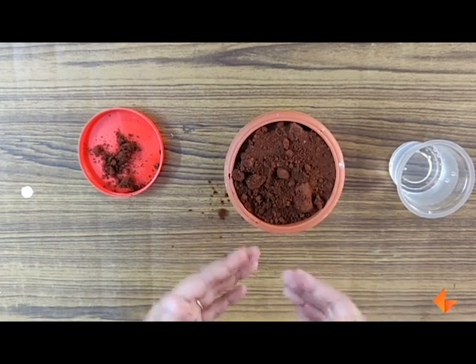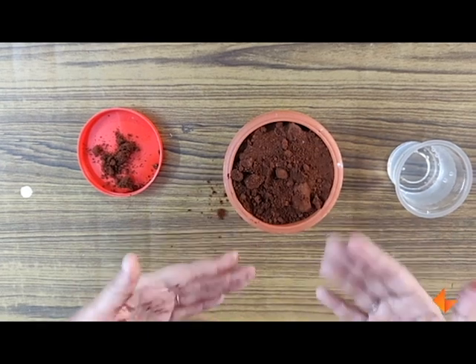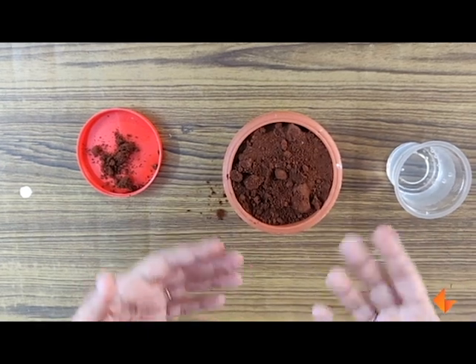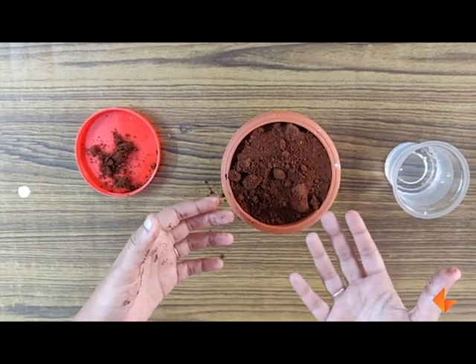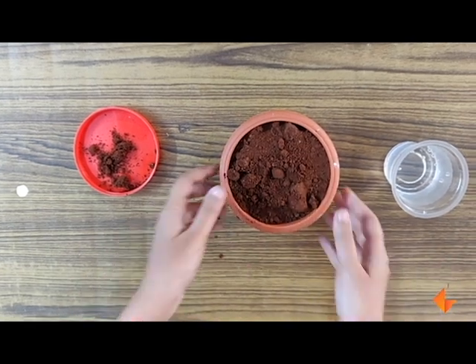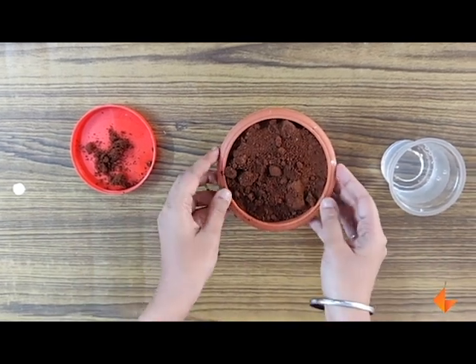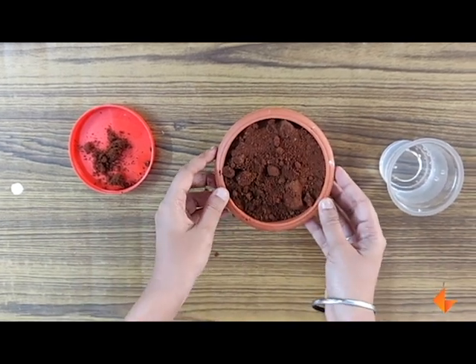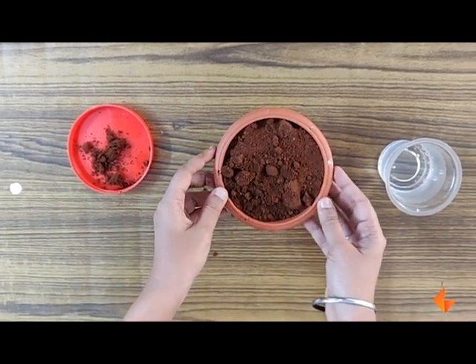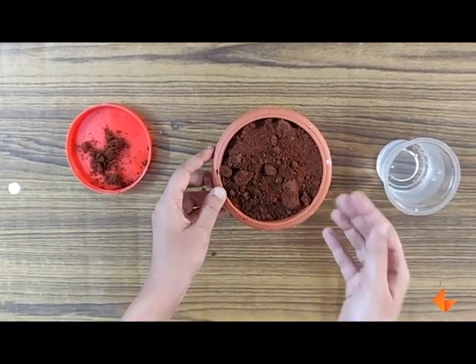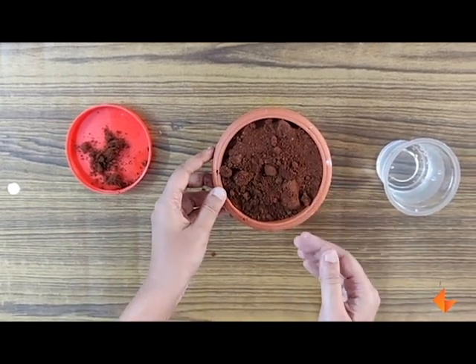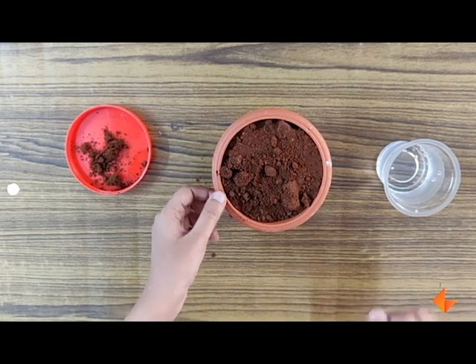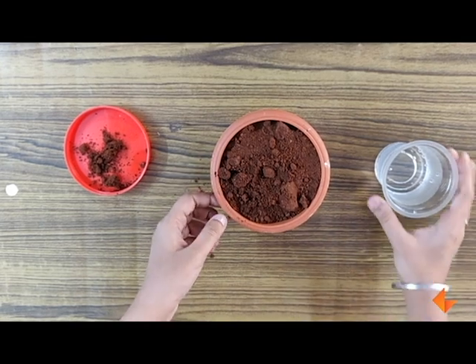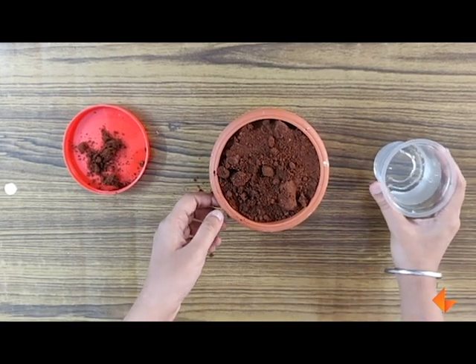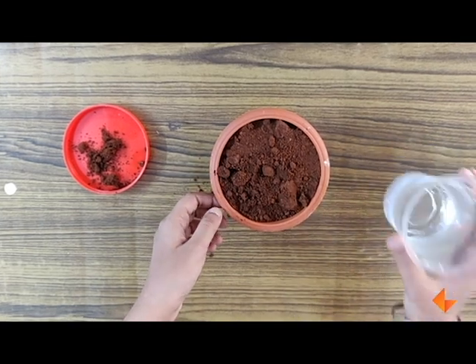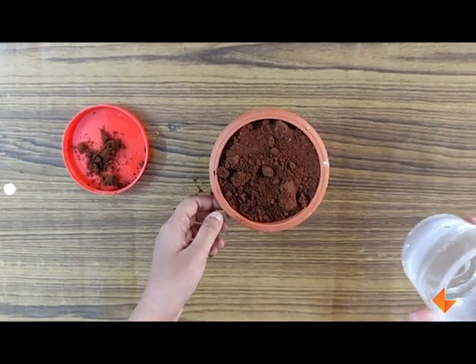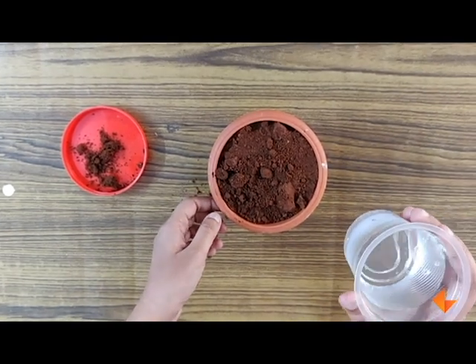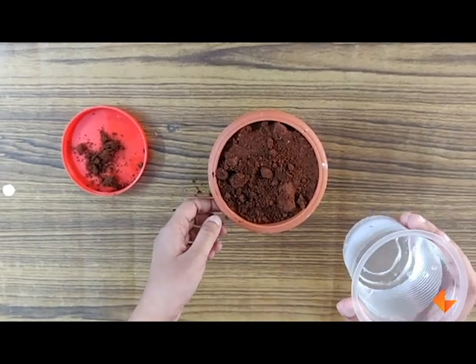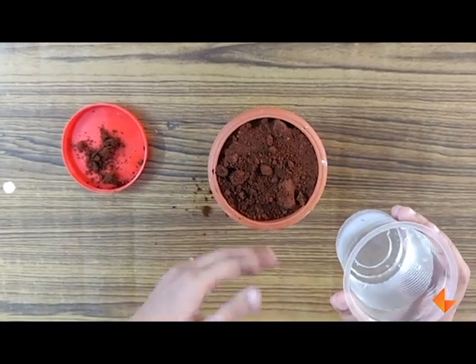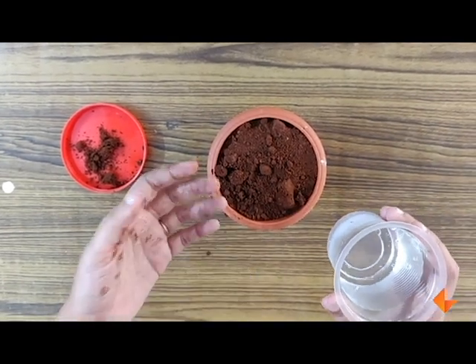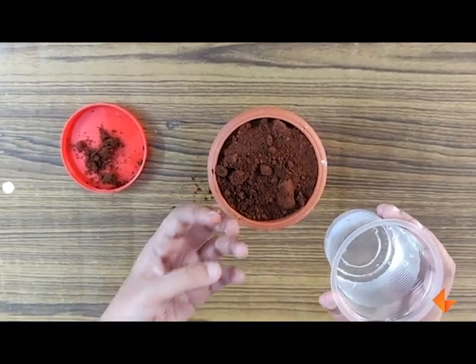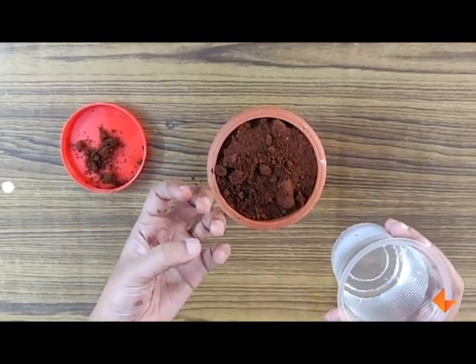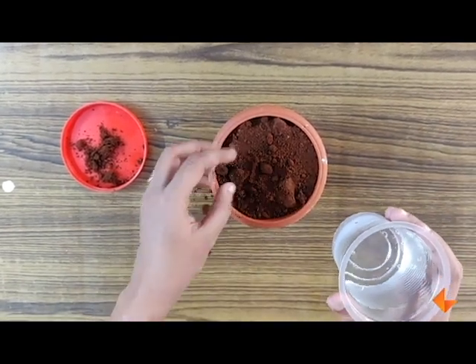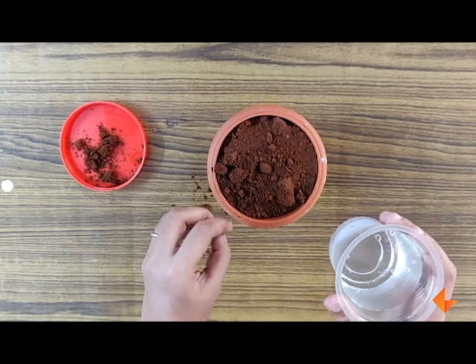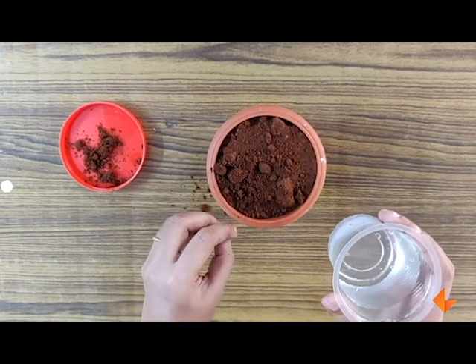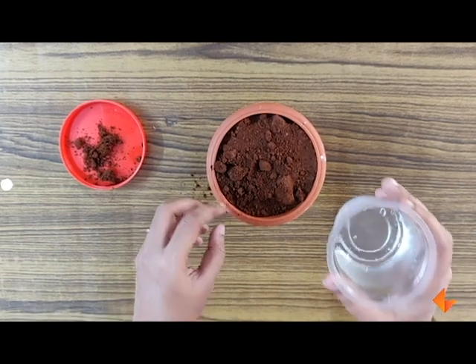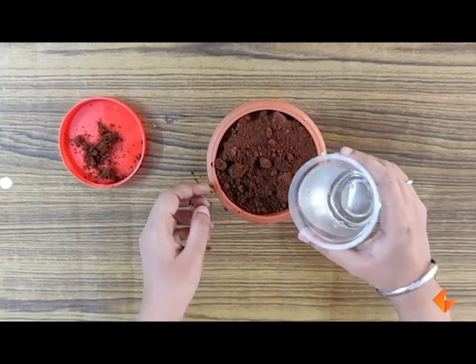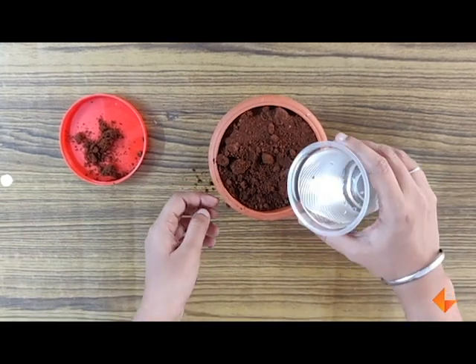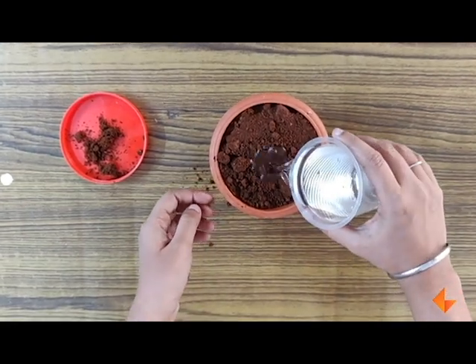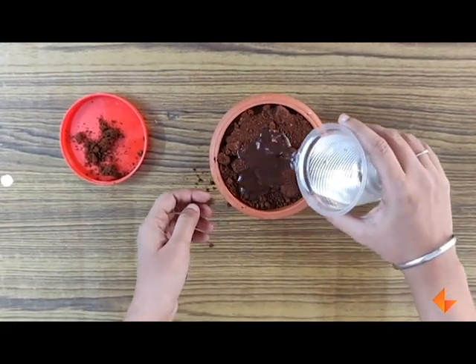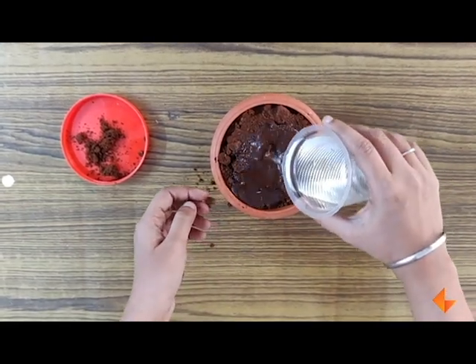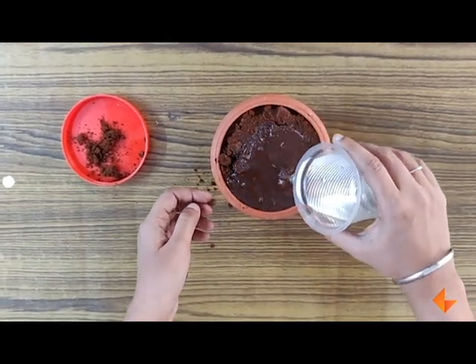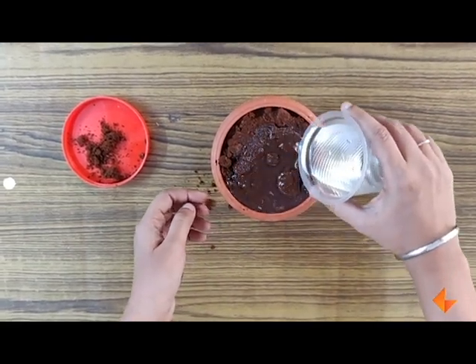Ask the children to repeat what you did so that they understand the process of planting. Finally, talk to them about why water is needed and how water helps the seed take the food from the soil, and ask a child to help you water the soil.